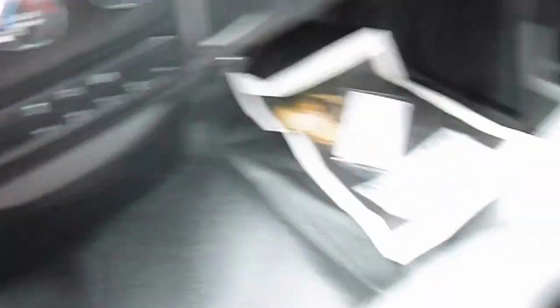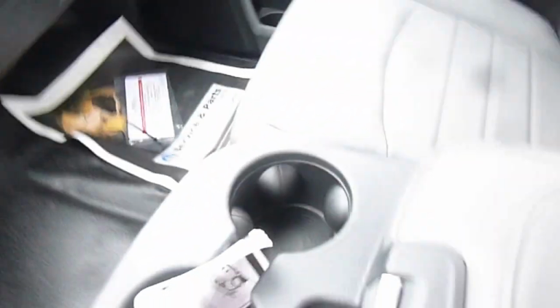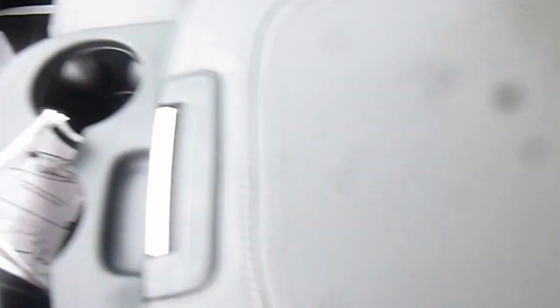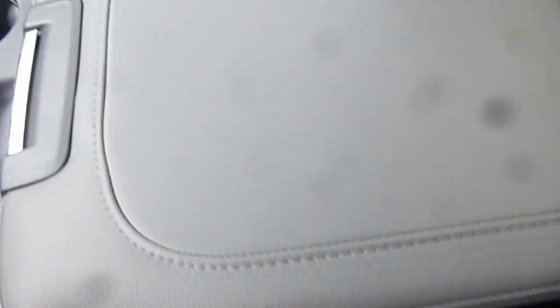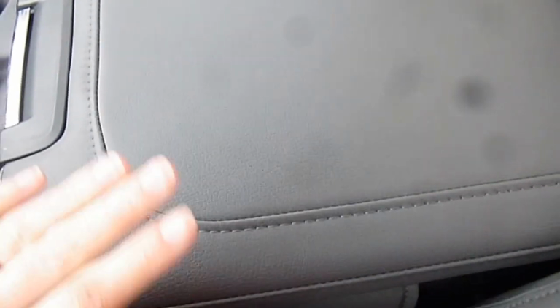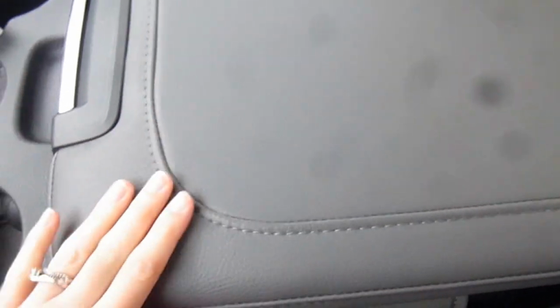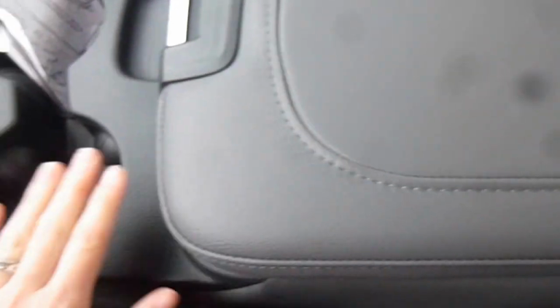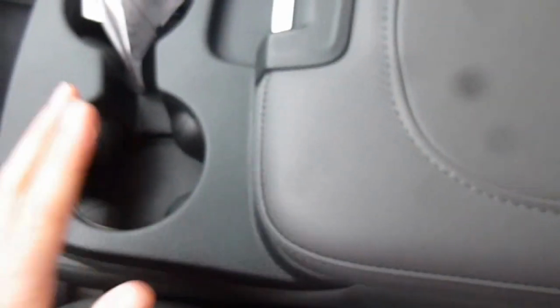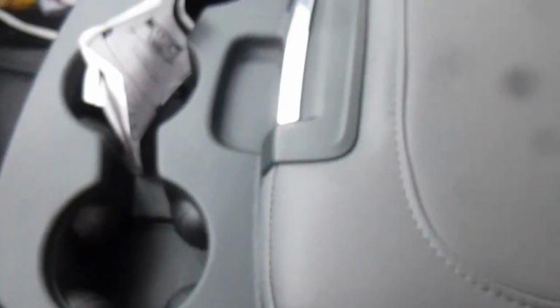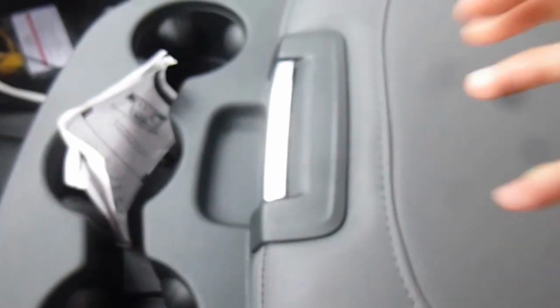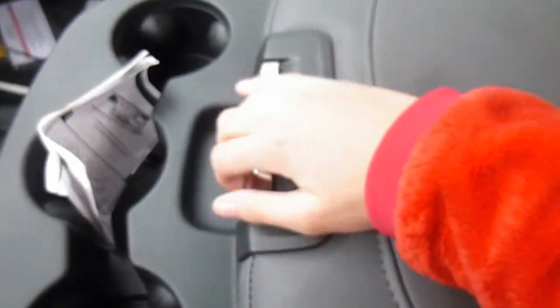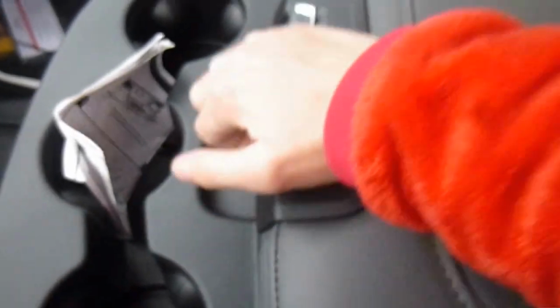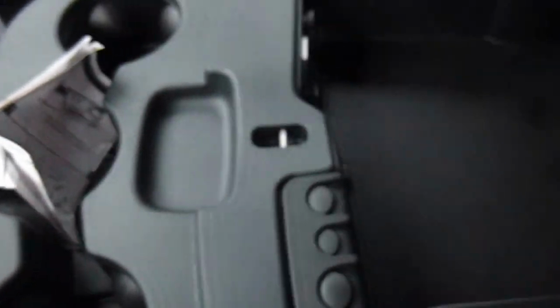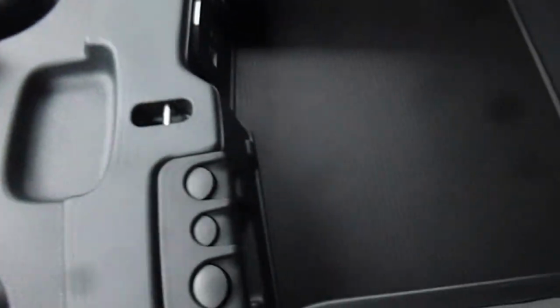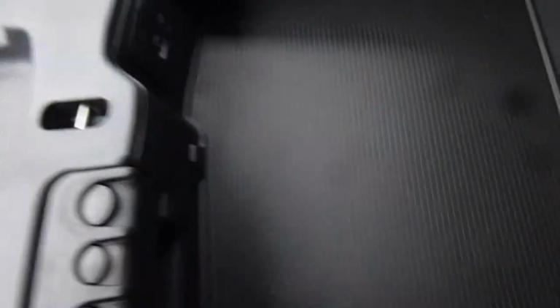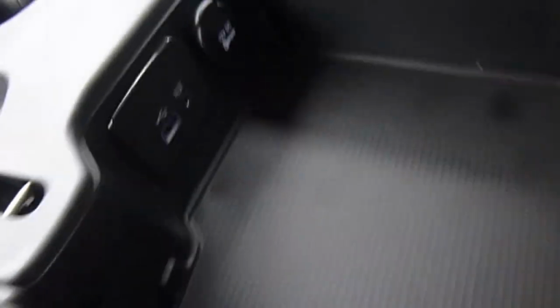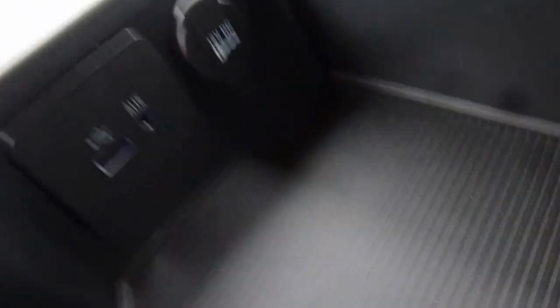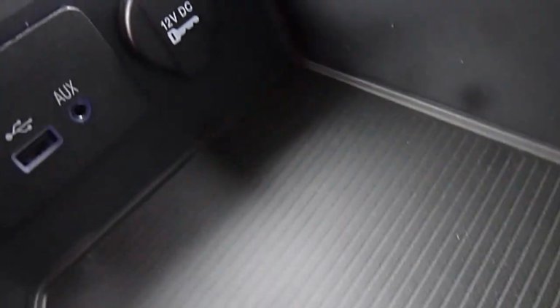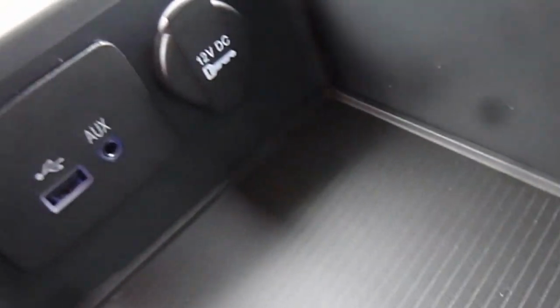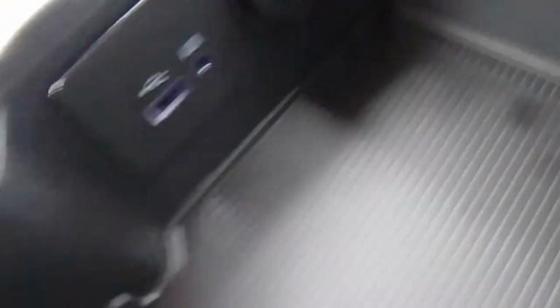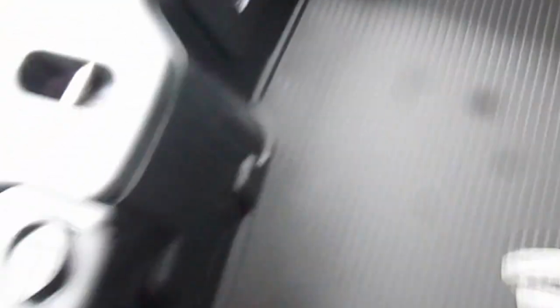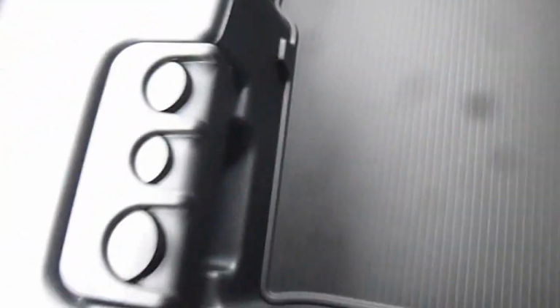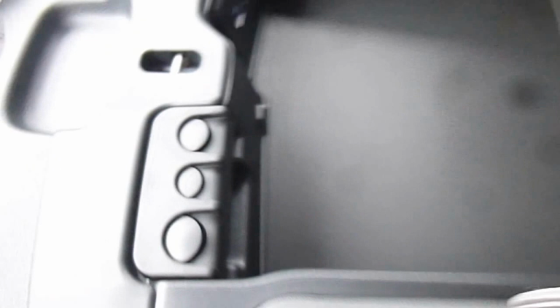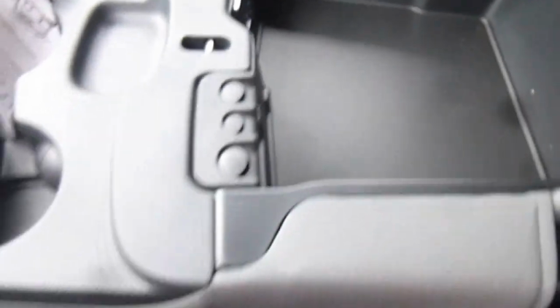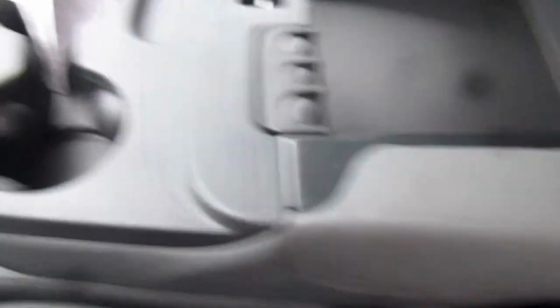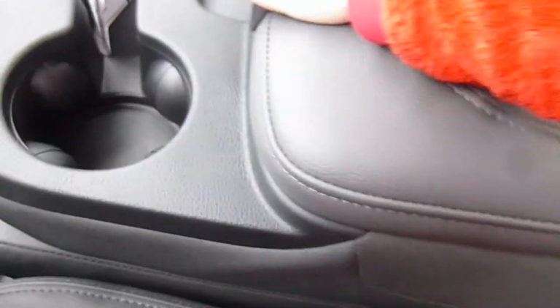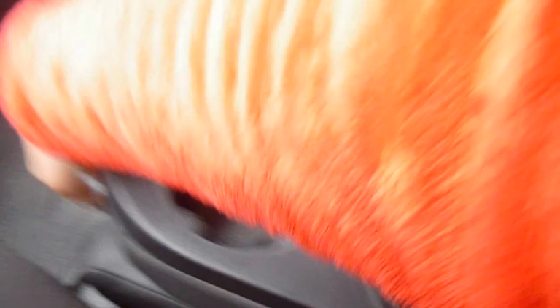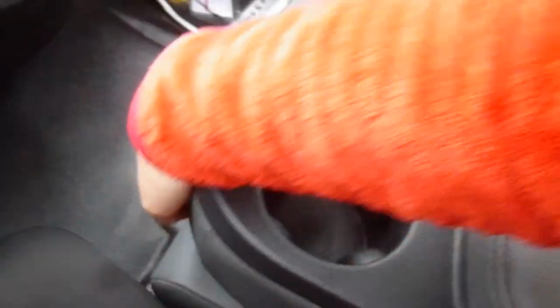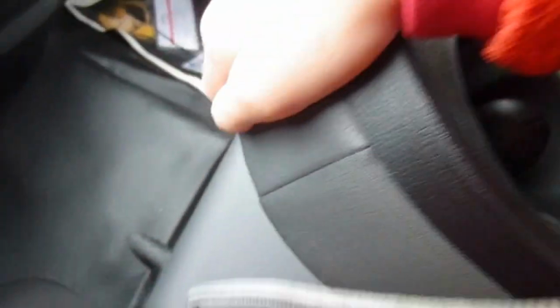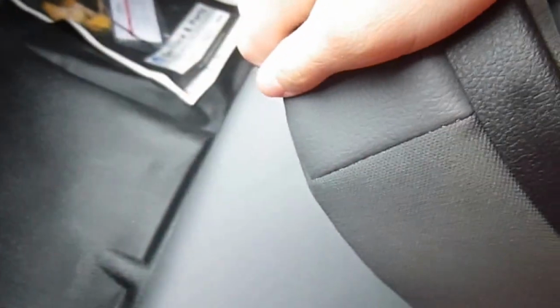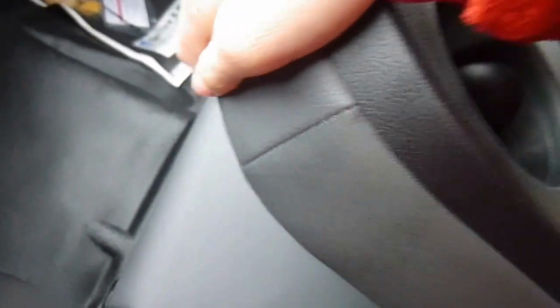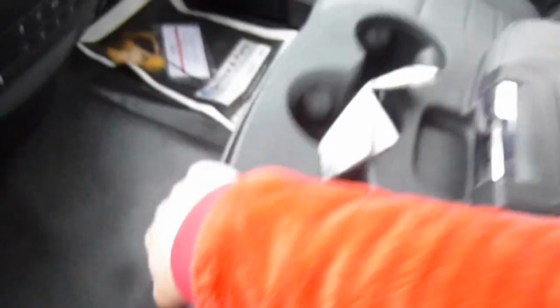Here's a look at the center console, also gray leather. You've got three cup holders right there, and then this opens up for storage, plug-ins for your media center, a charging port, coin holders, and if you did need a third seat in the front, this whole thing lifts right up.